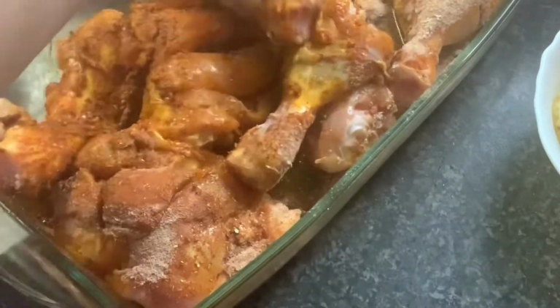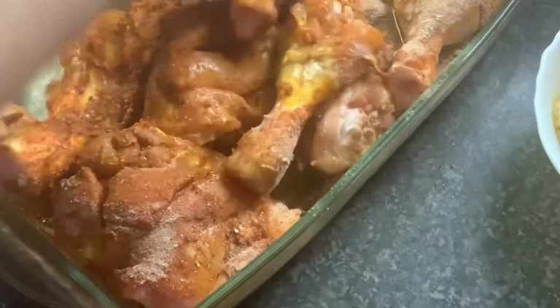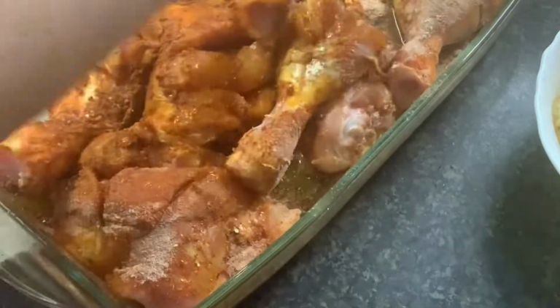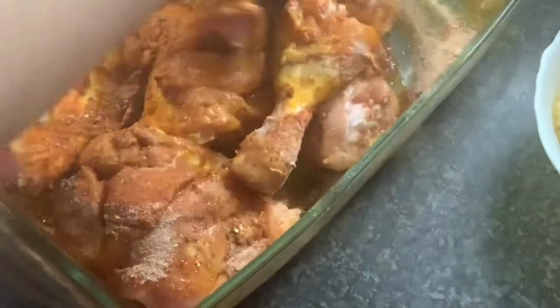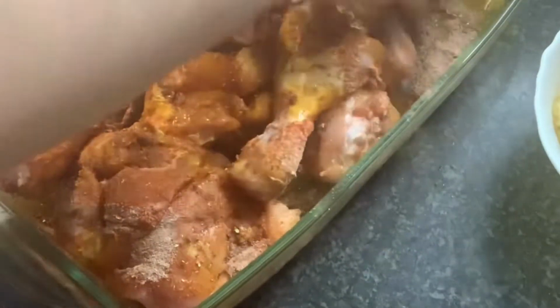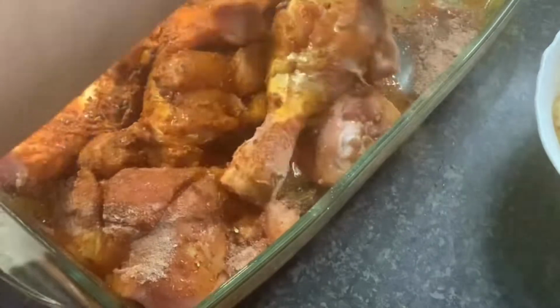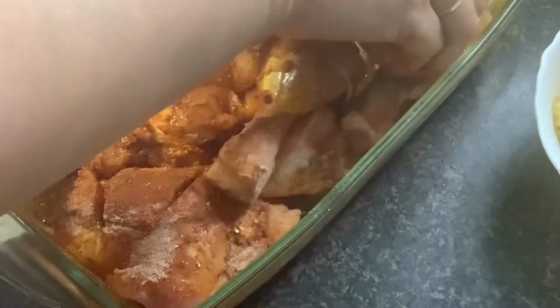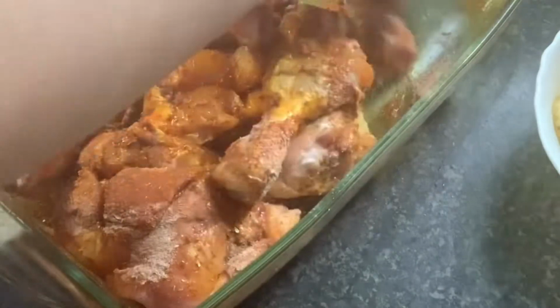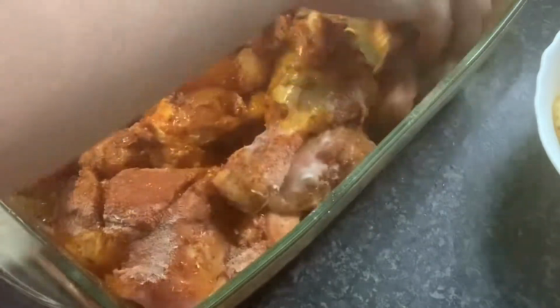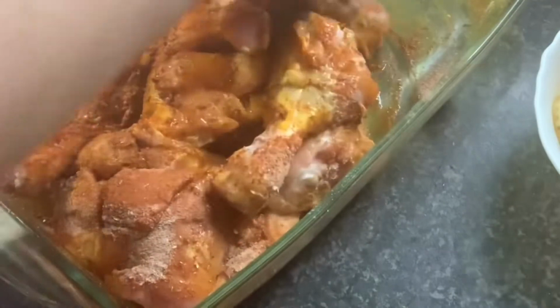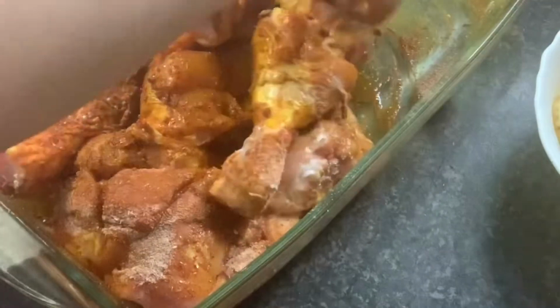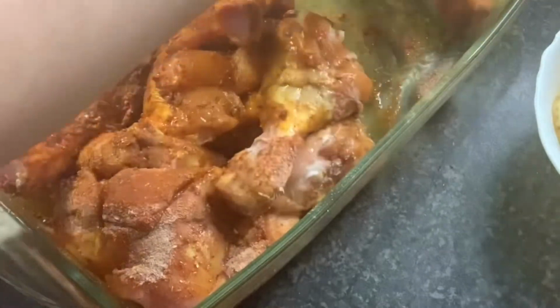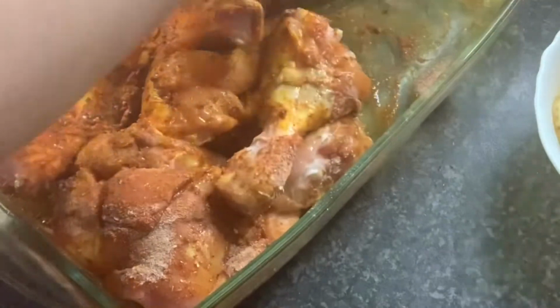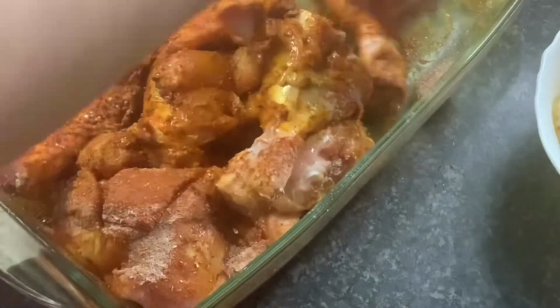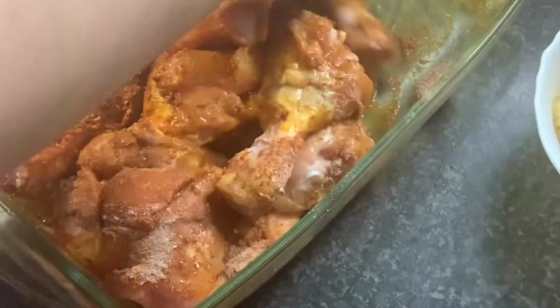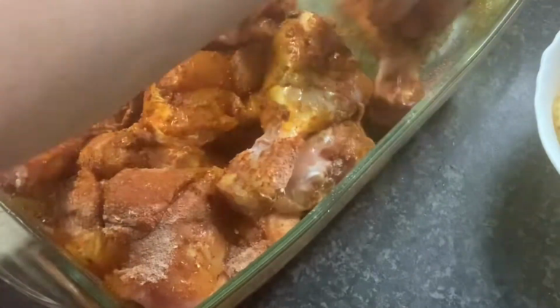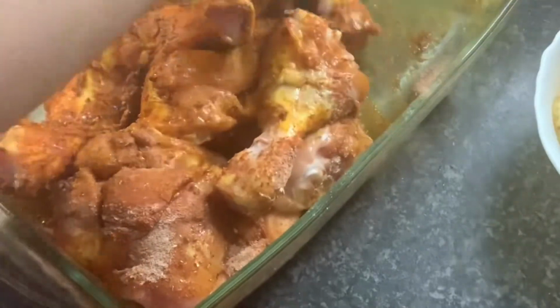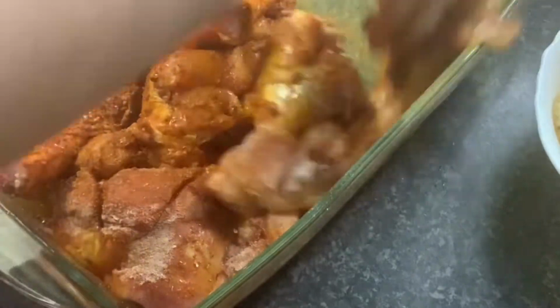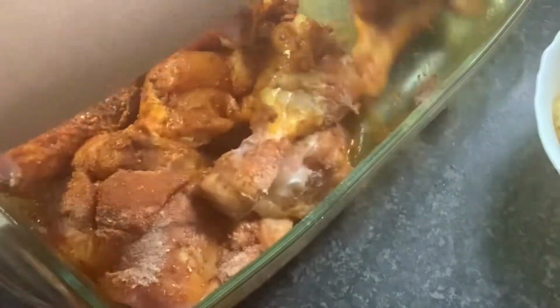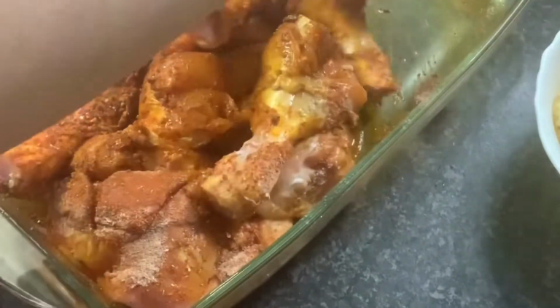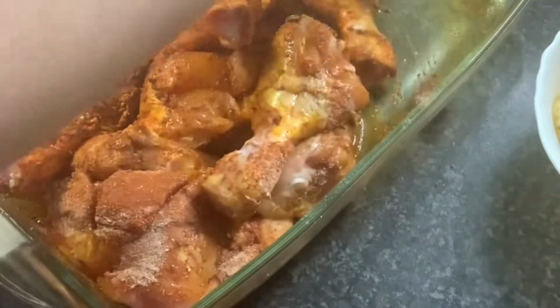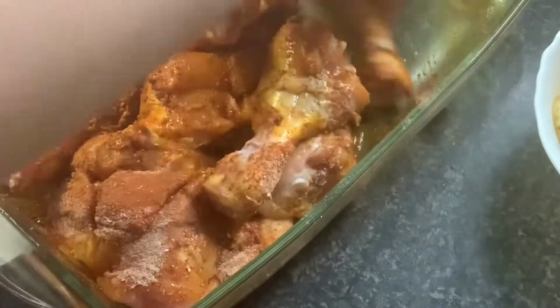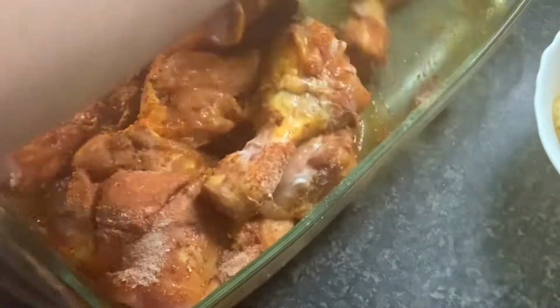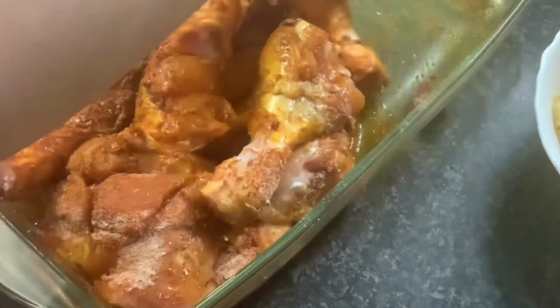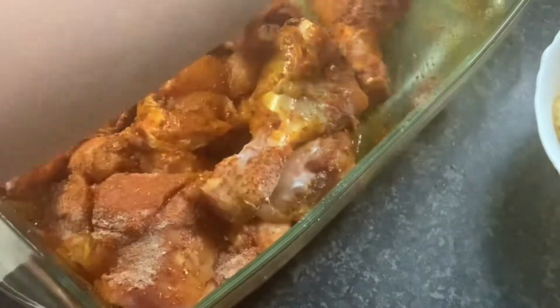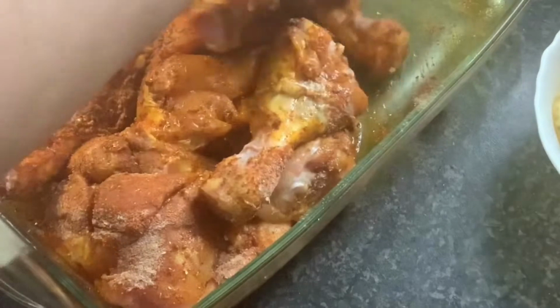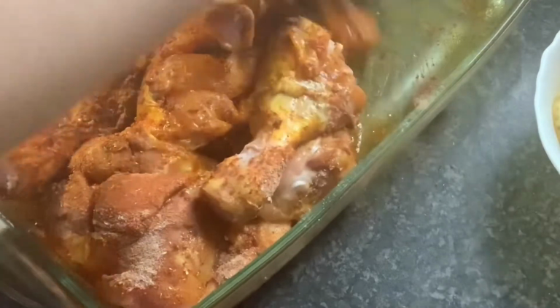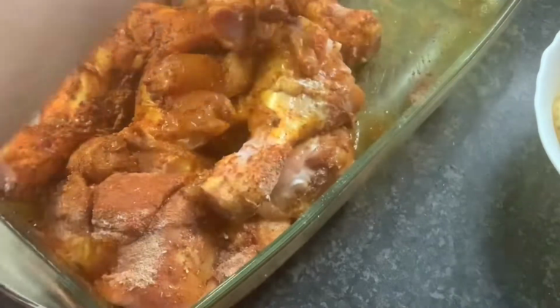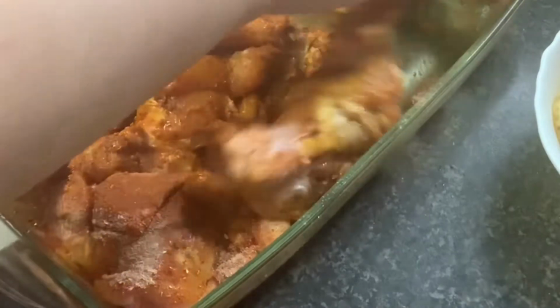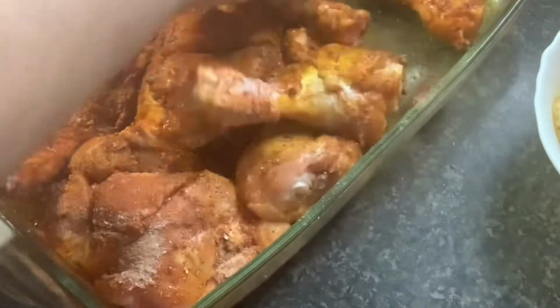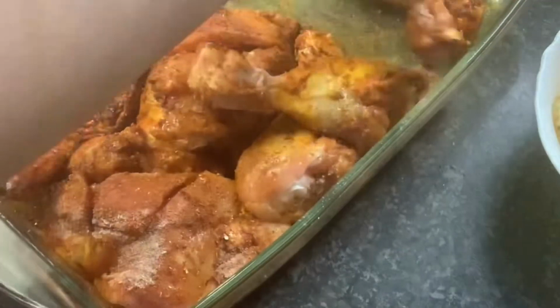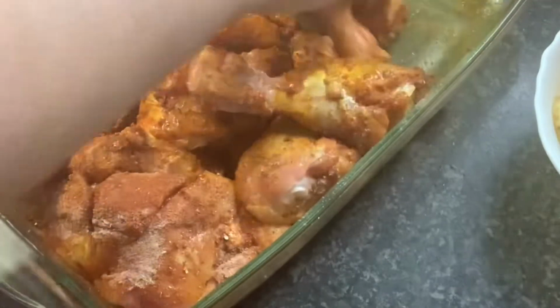We will put it in the fridge for 1 to 2 hours. As long as you keep it, it will be better.